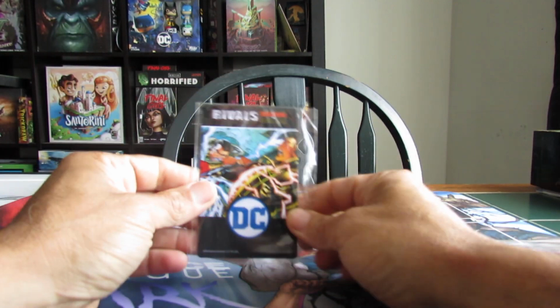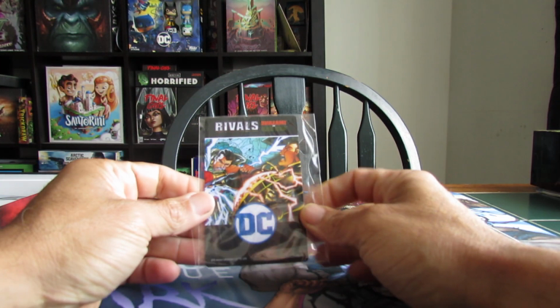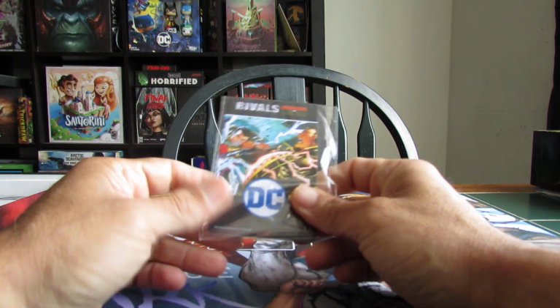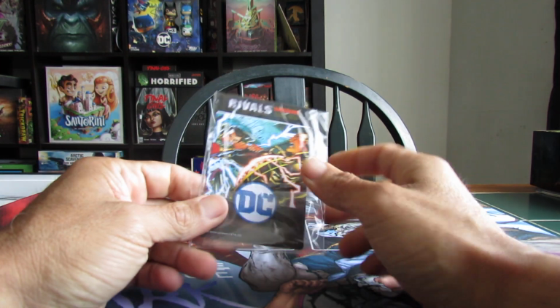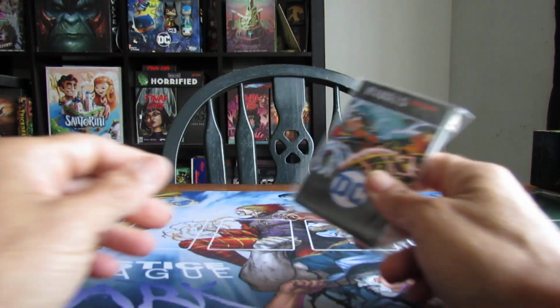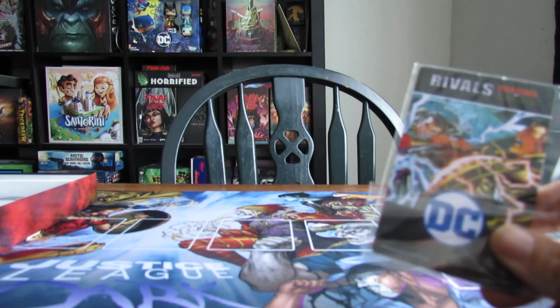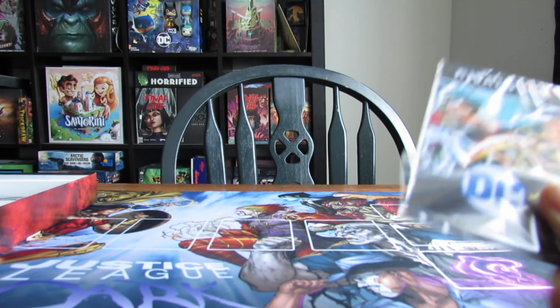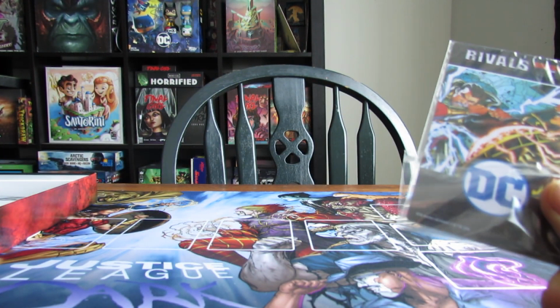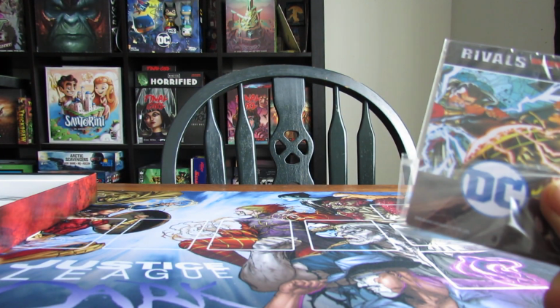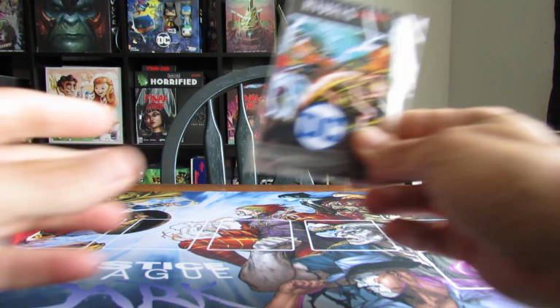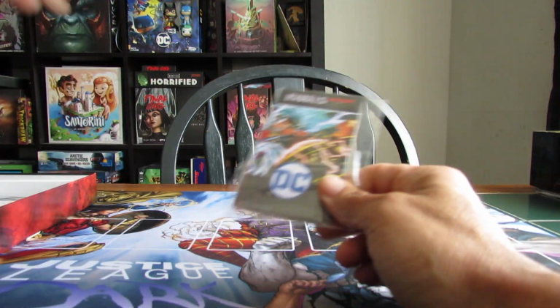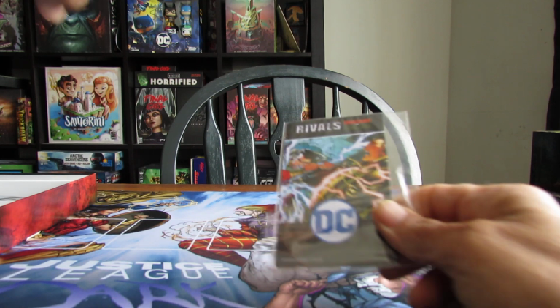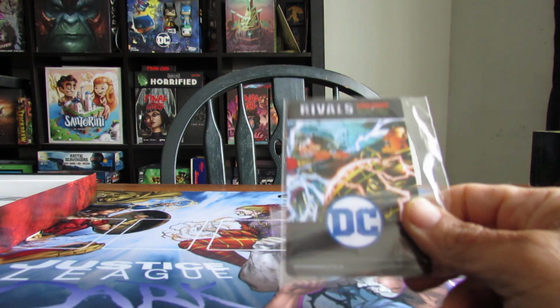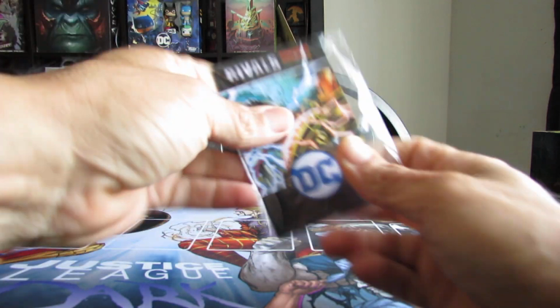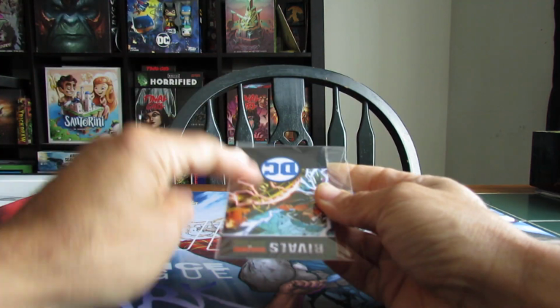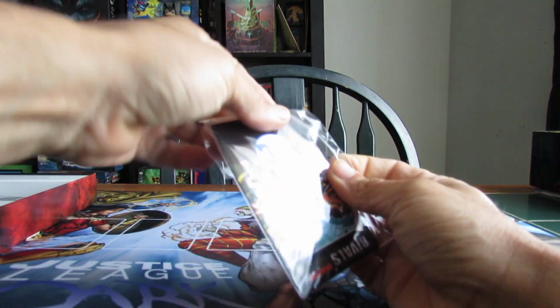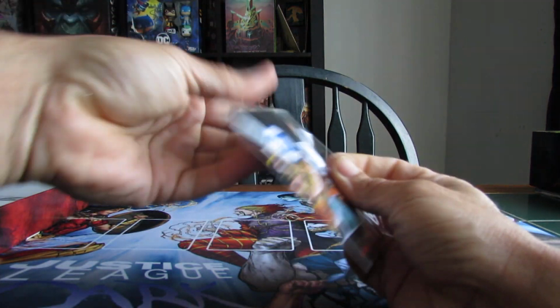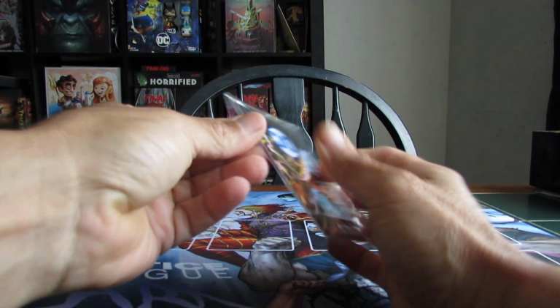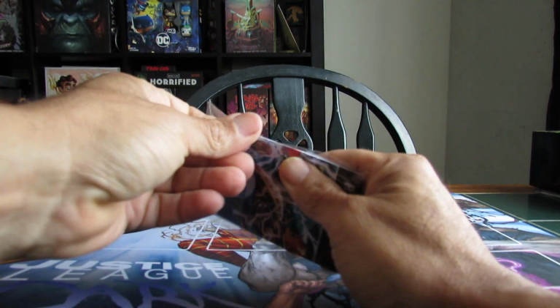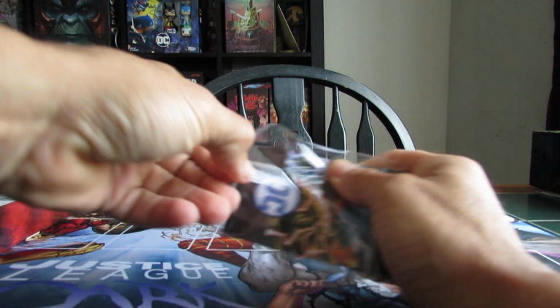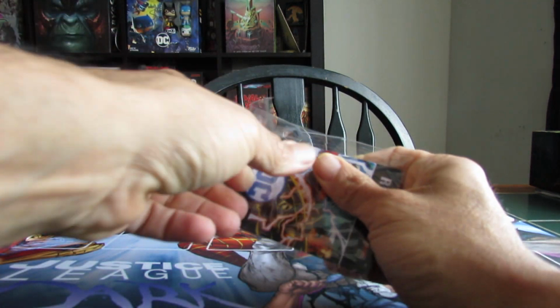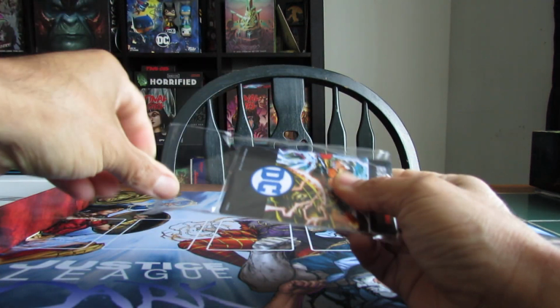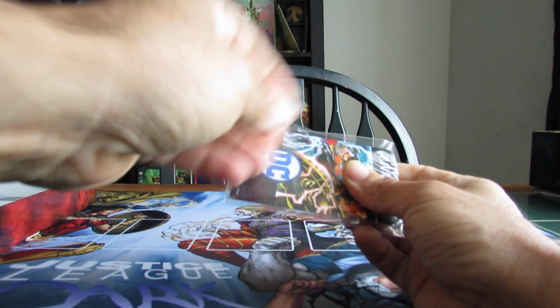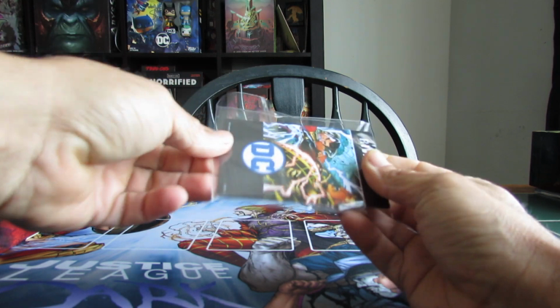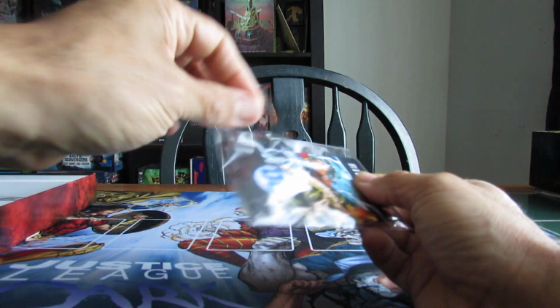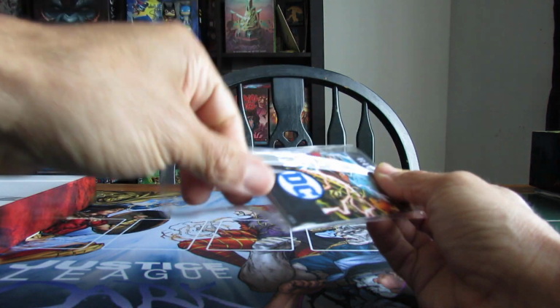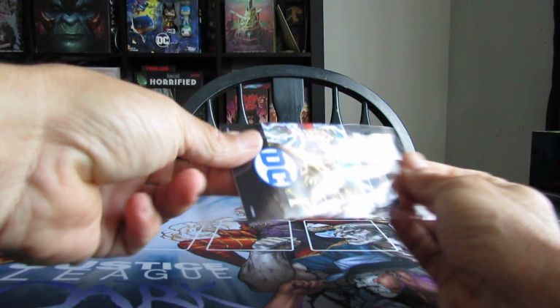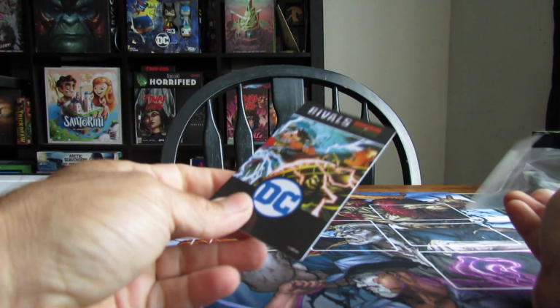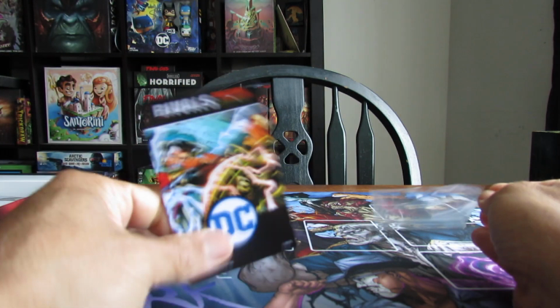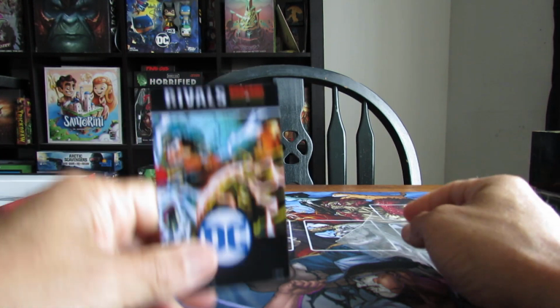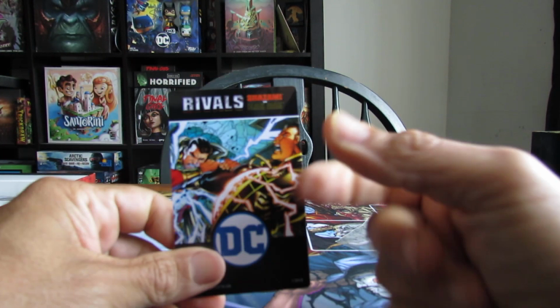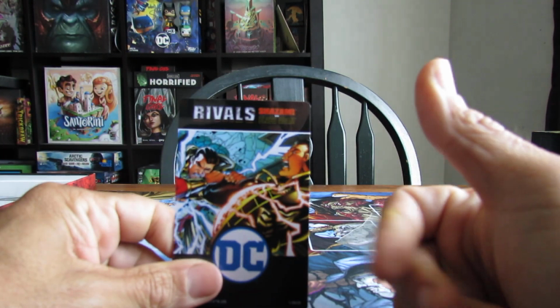Here we have the divider card that goes into the big box which is on that shelf over there. These are always nice — kind of like a credit card.